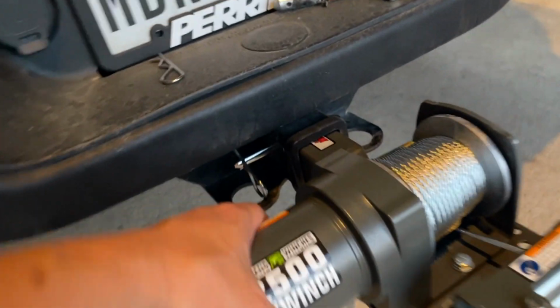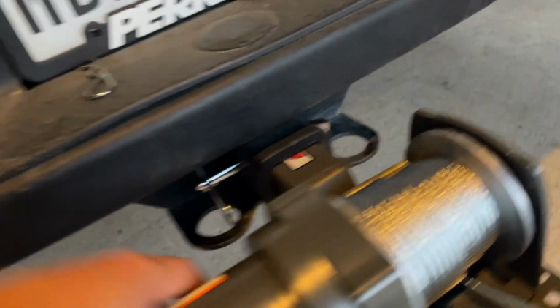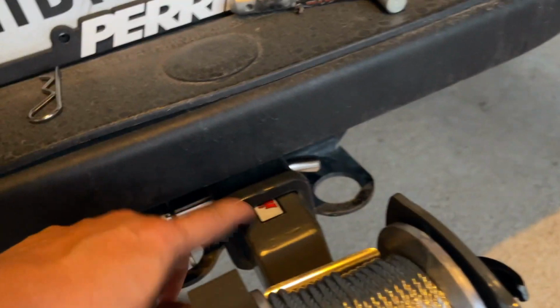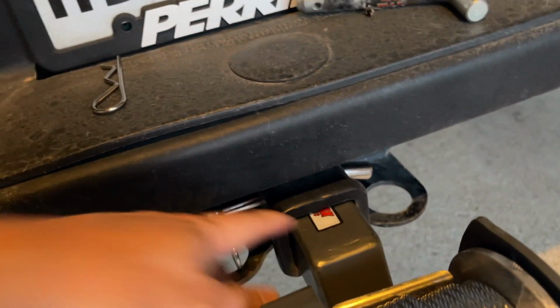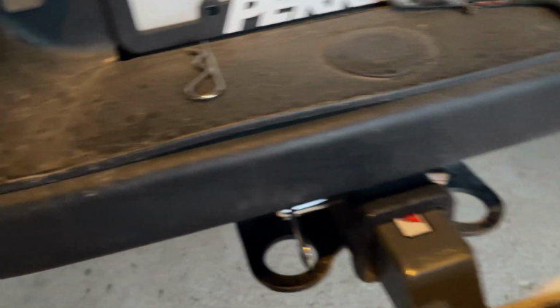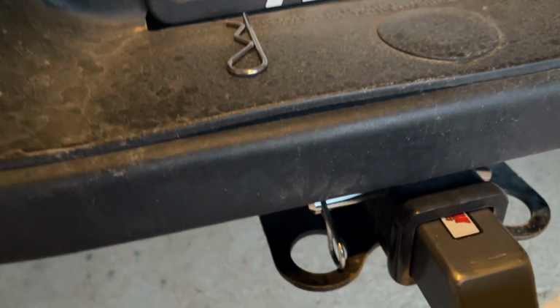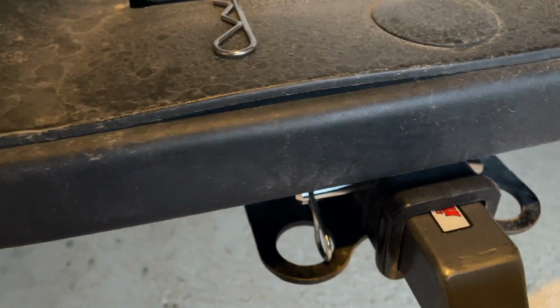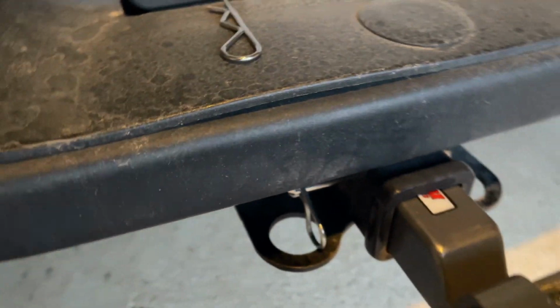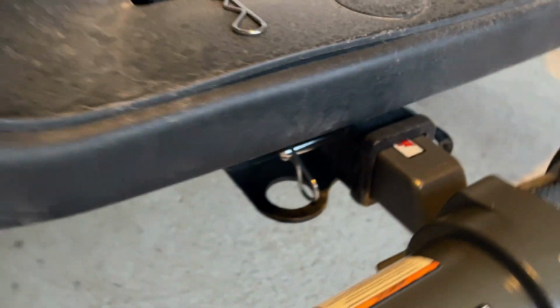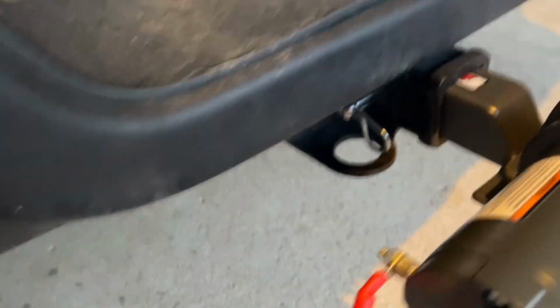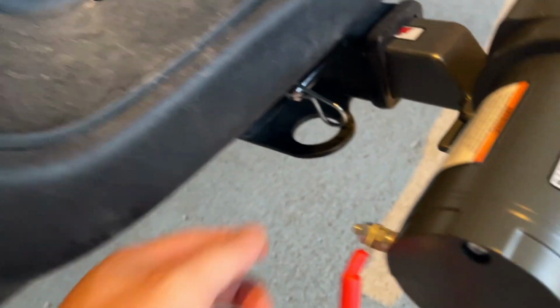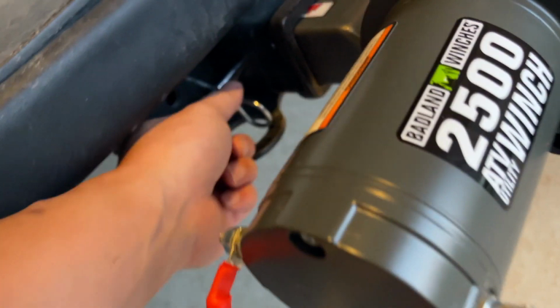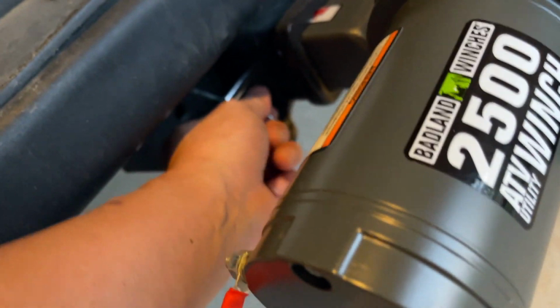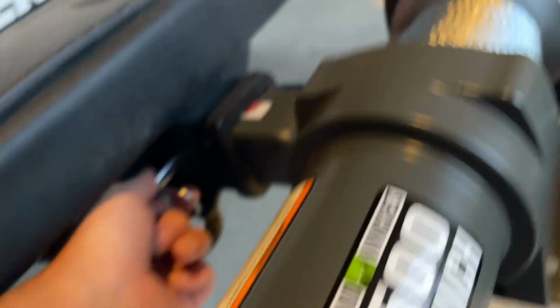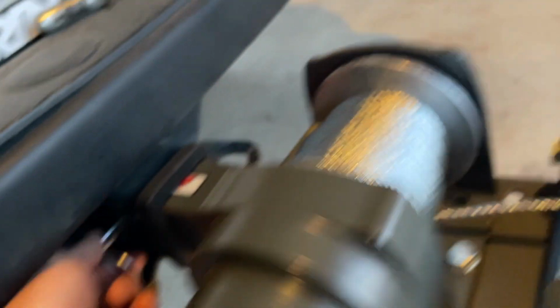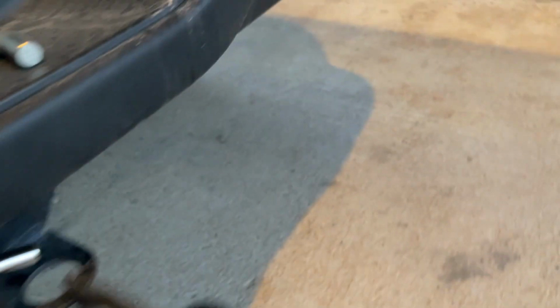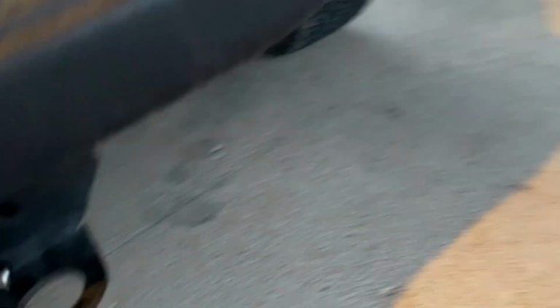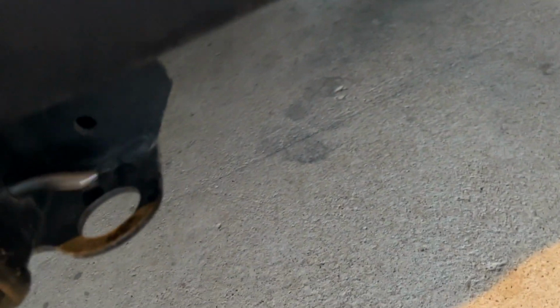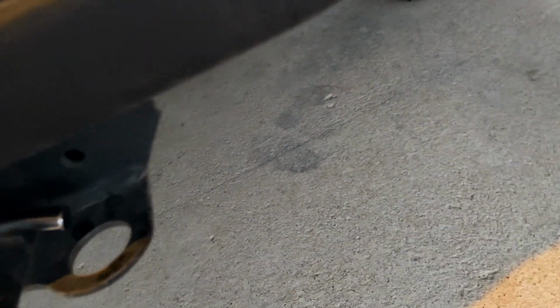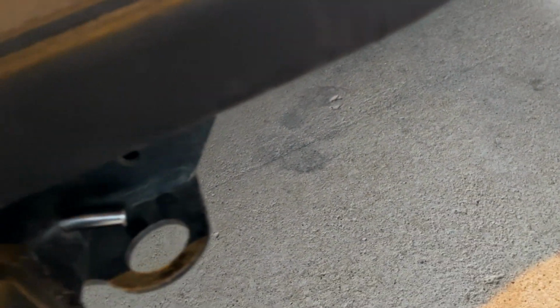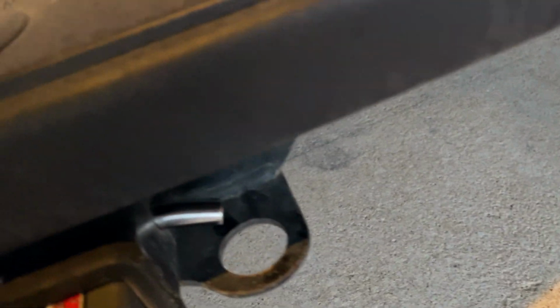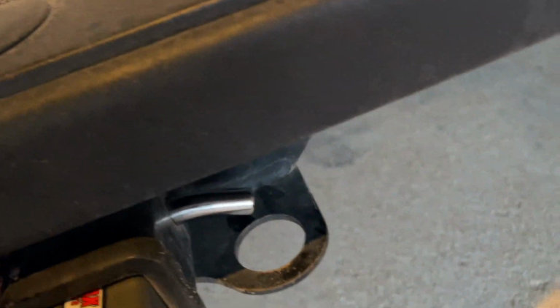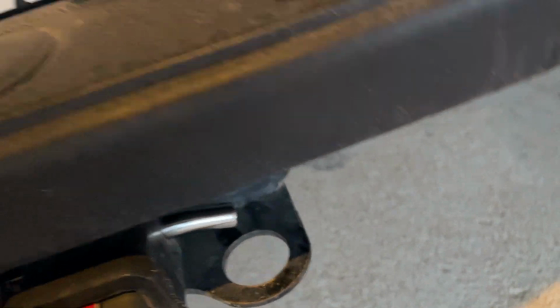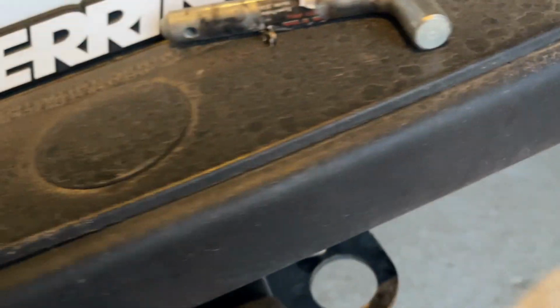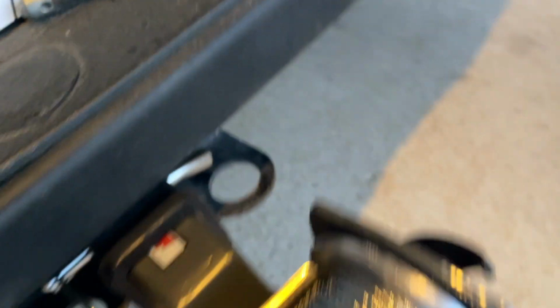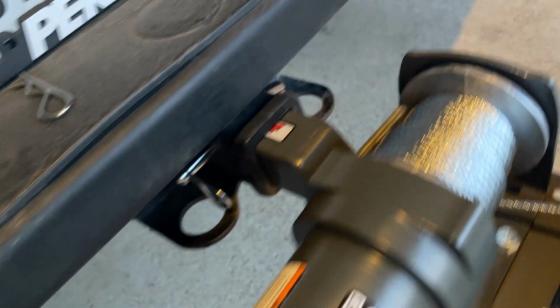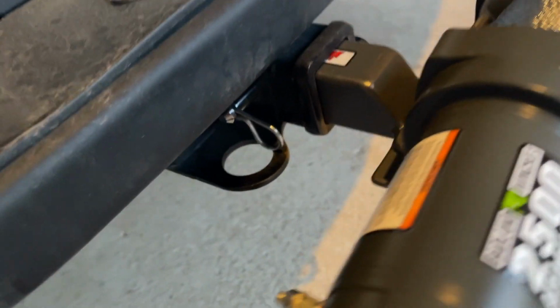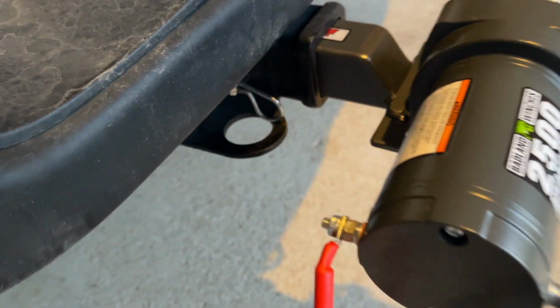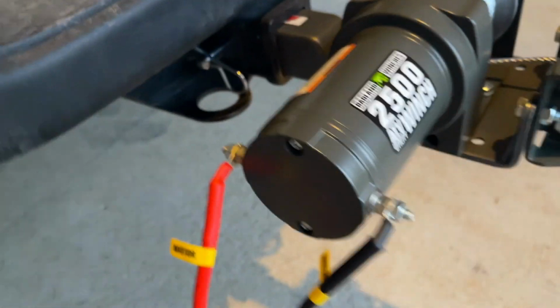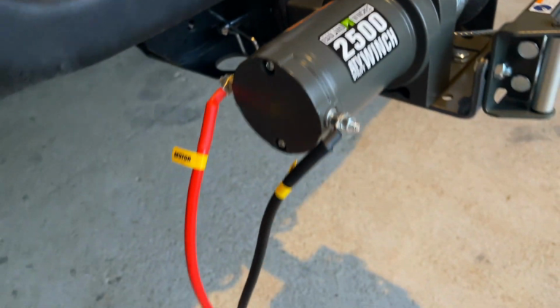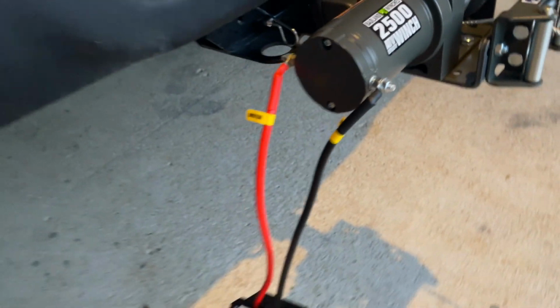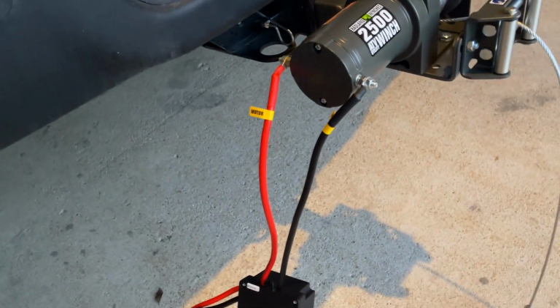We've got the winch mounted to the truck. This is the two-inch tow hitch. Make sure that you lock it with the tow hitch pin securely, and we are ready to test.